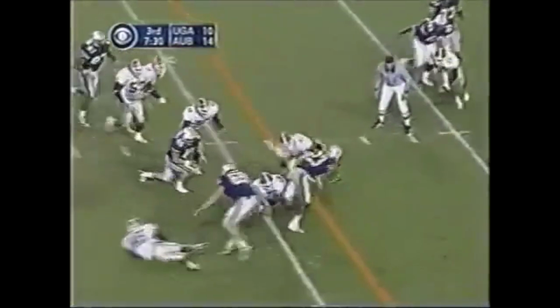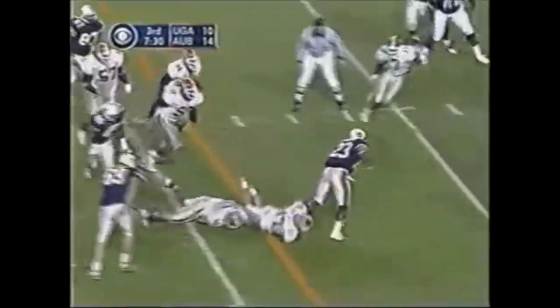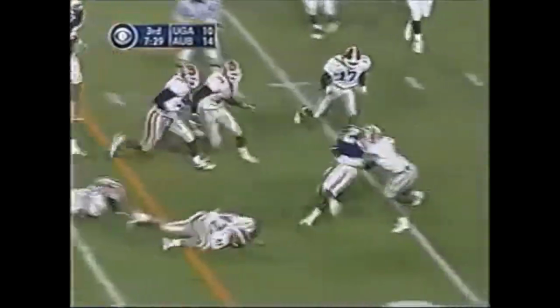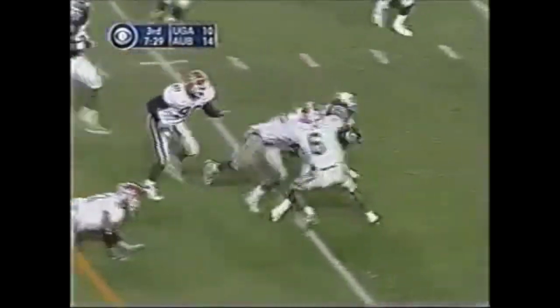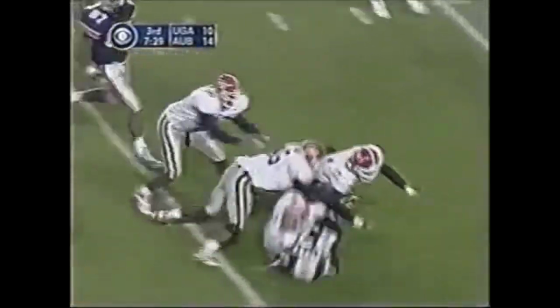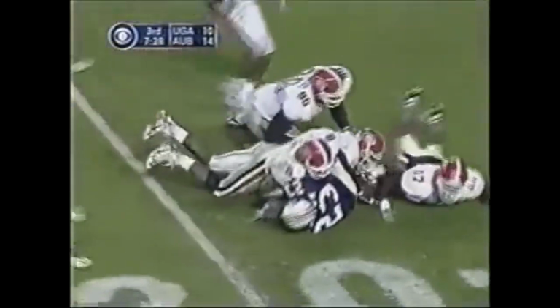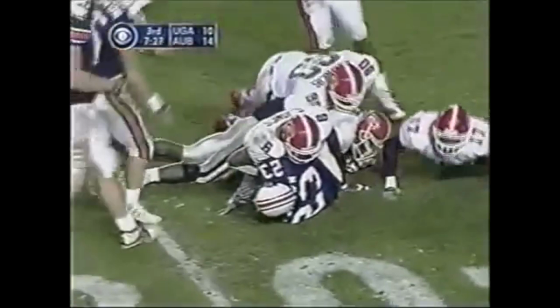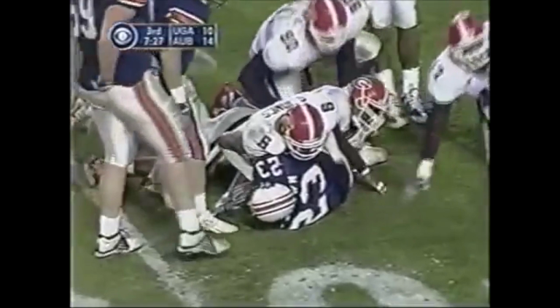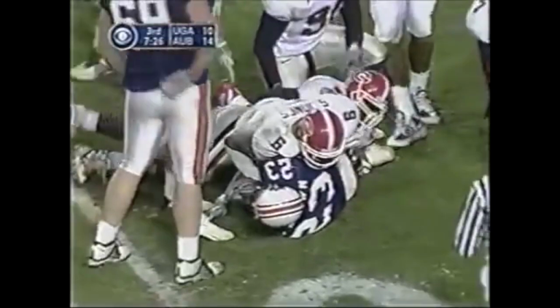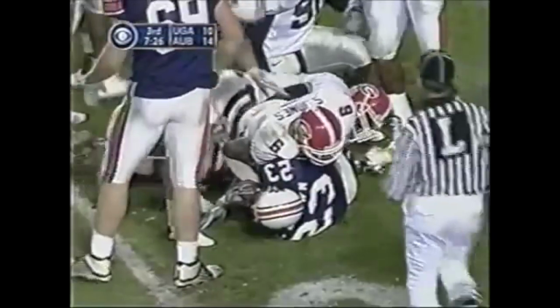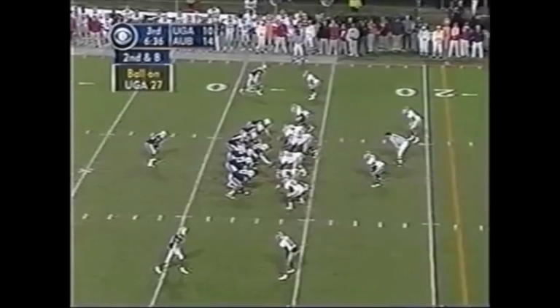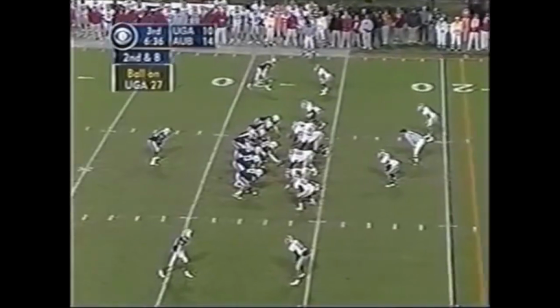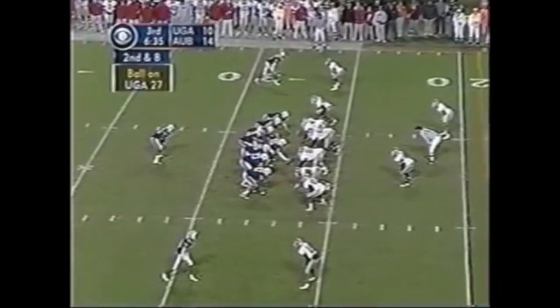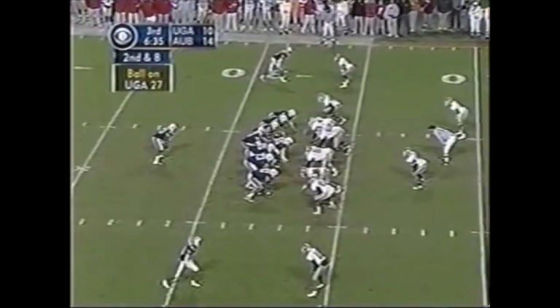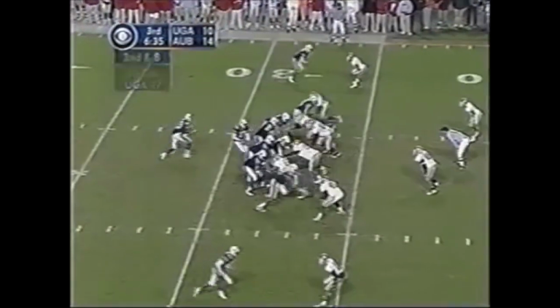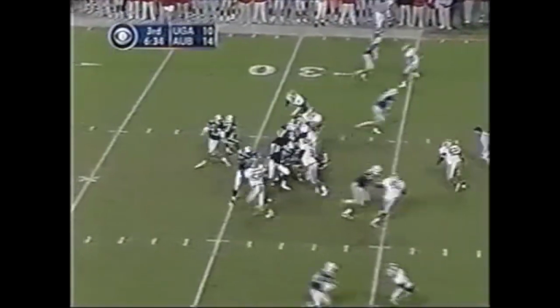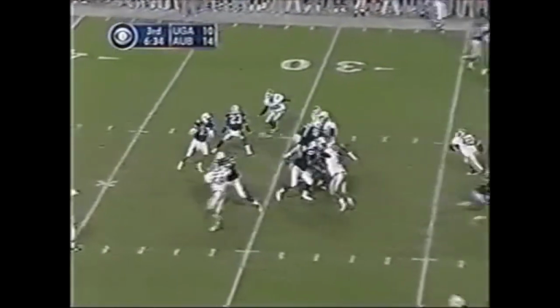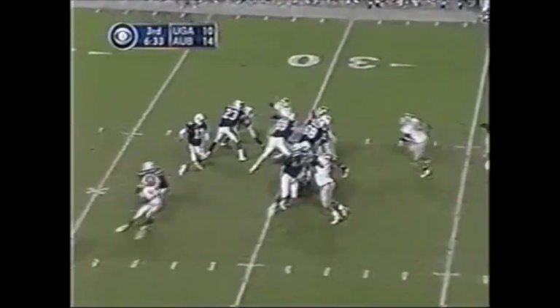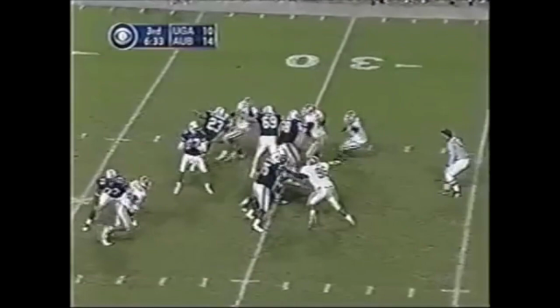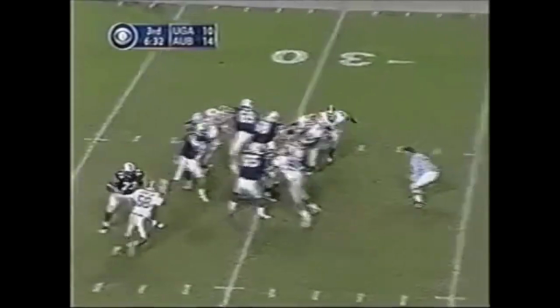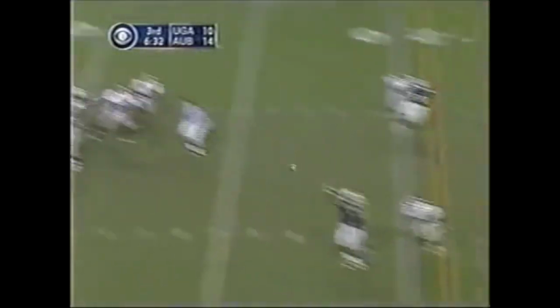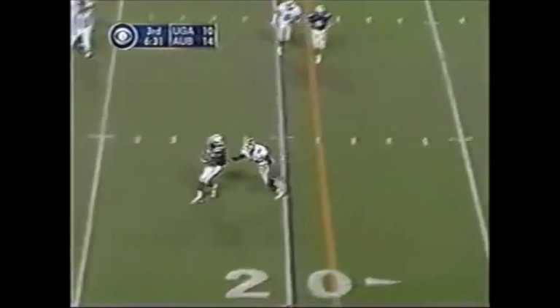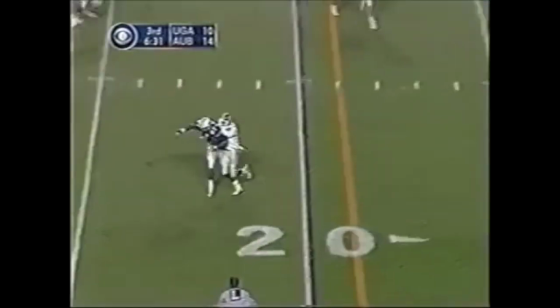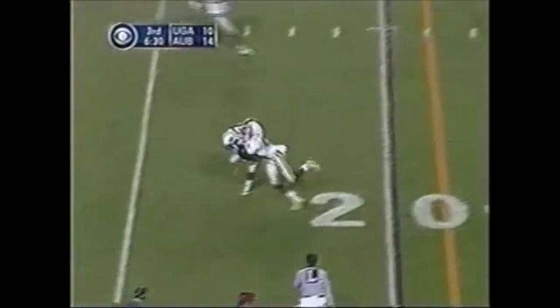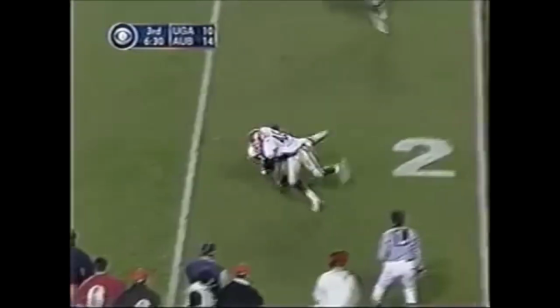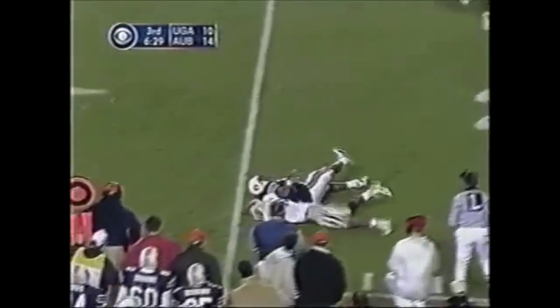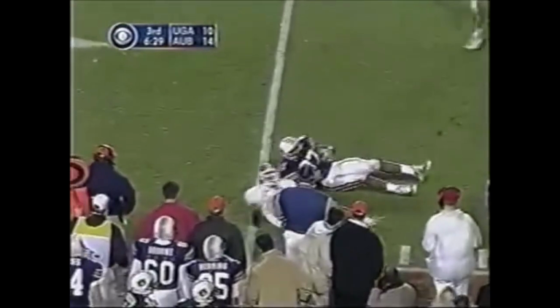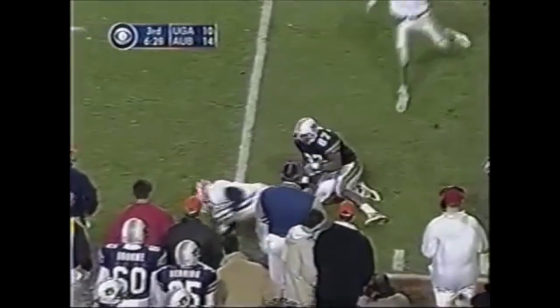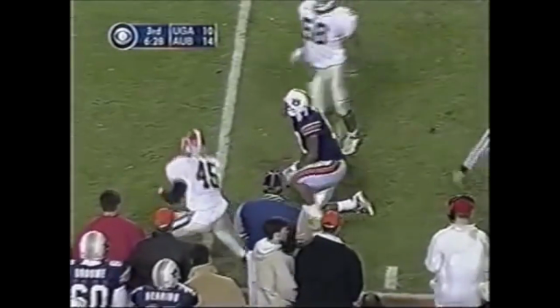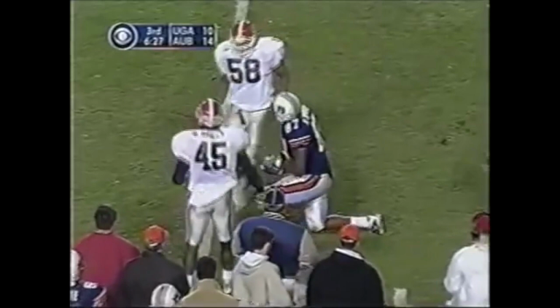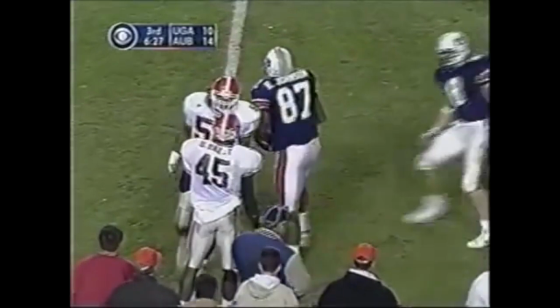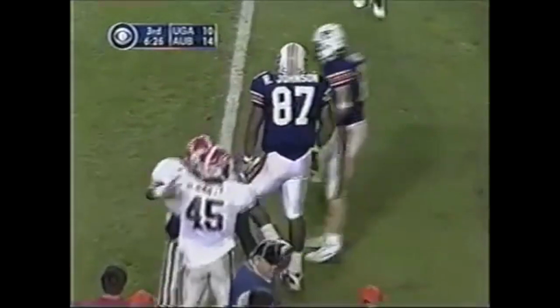Handoff to Brown — breaks a tackle, inside the 30 and down at the 20. Second down and eight — here's Campbell back, comes right, has his big tight end Robert Johnson. Nice open-field tackle is made at the 24-yard line.